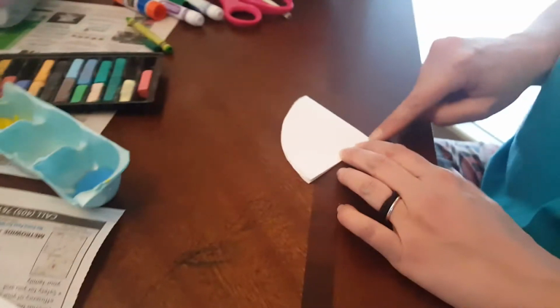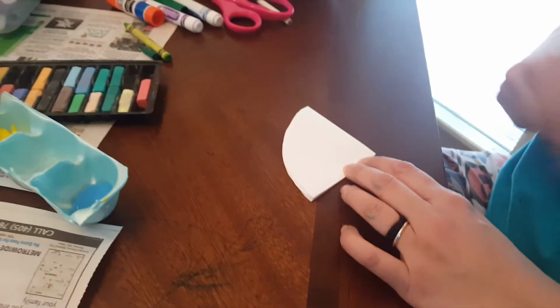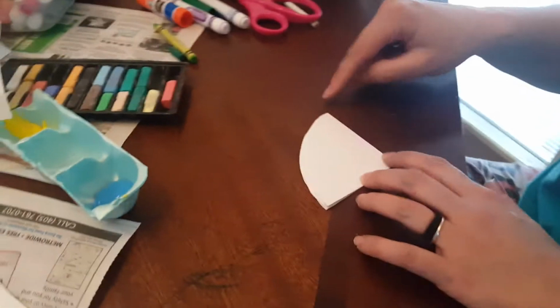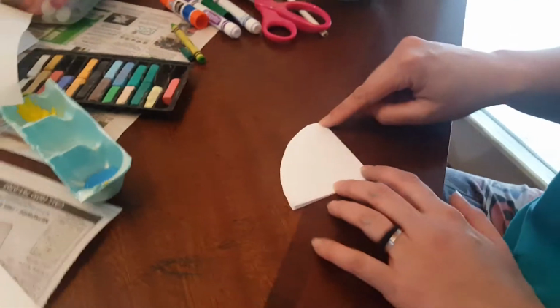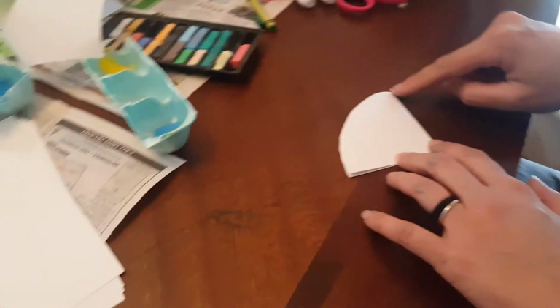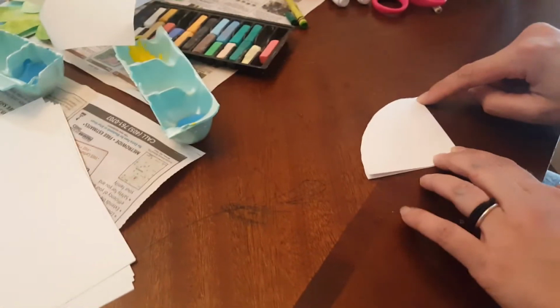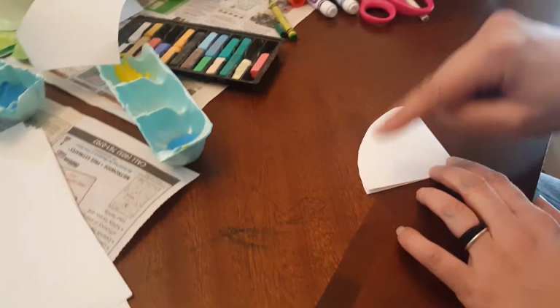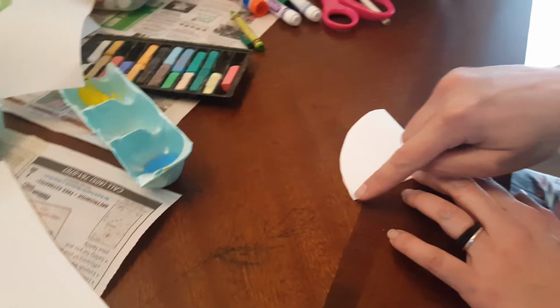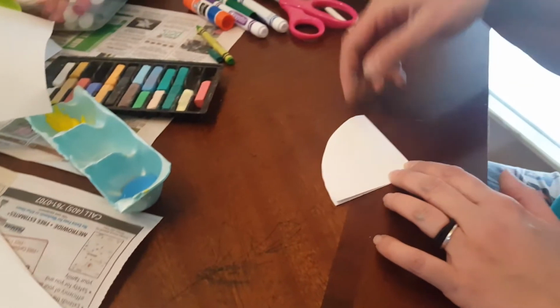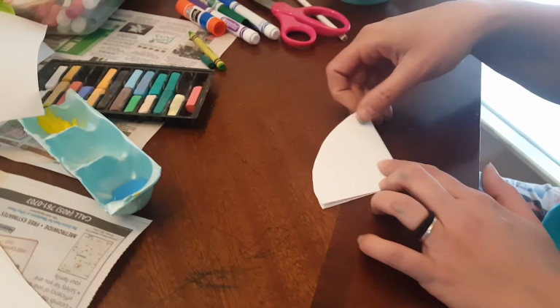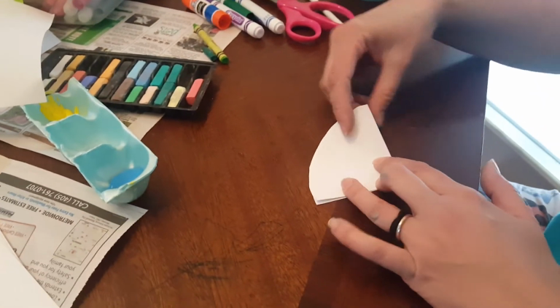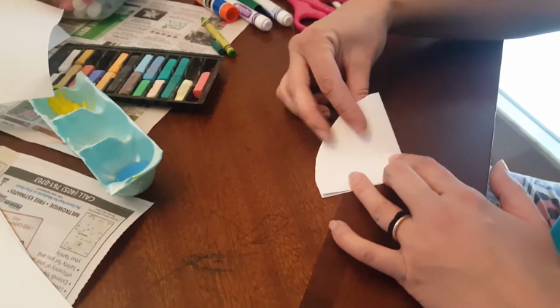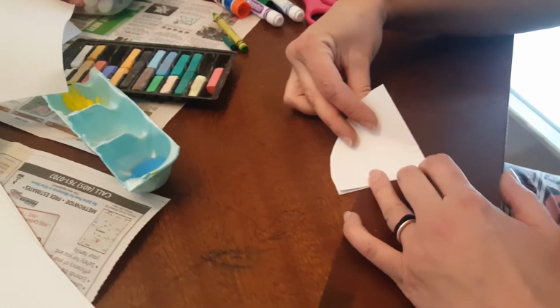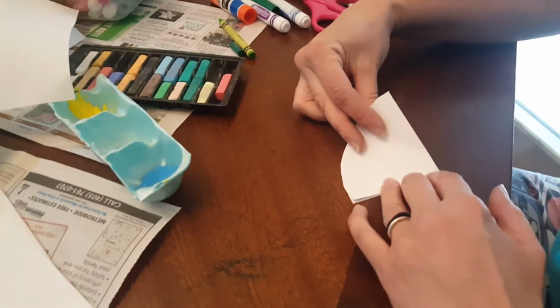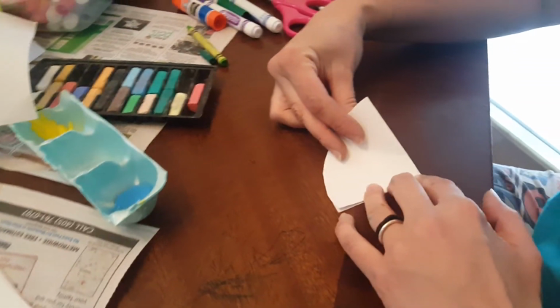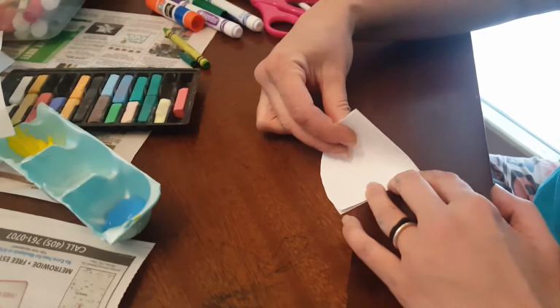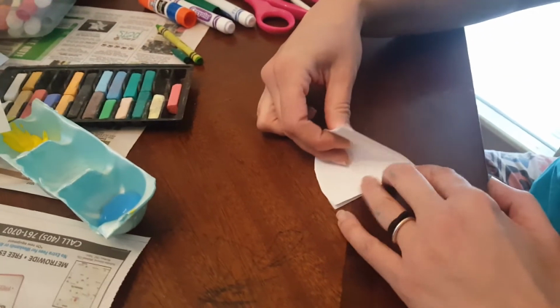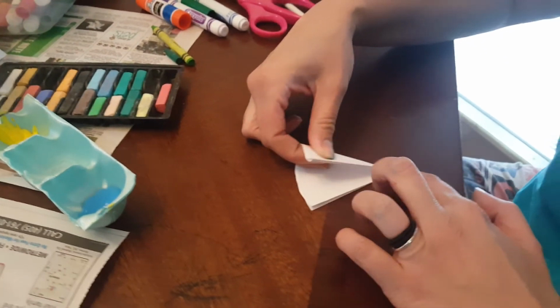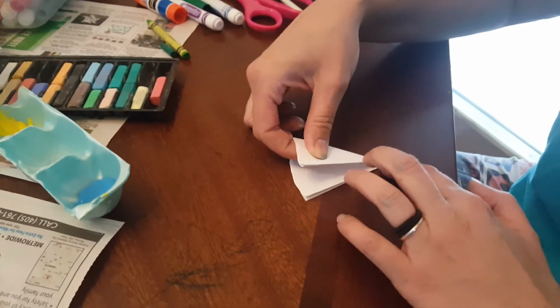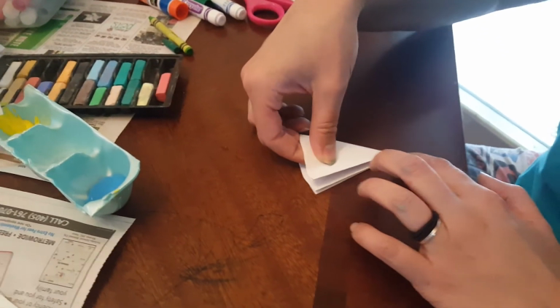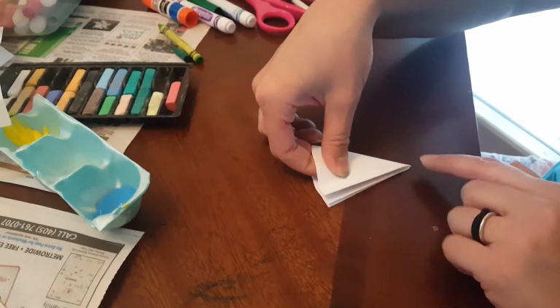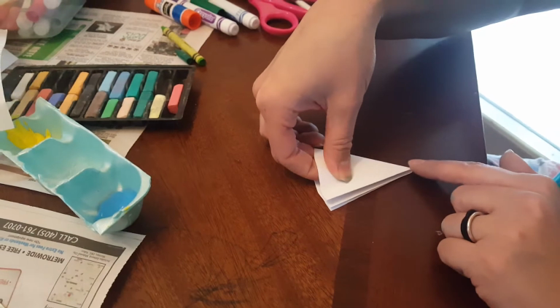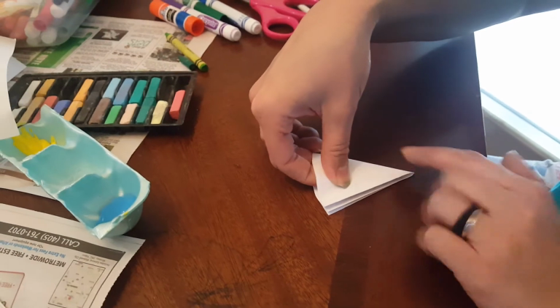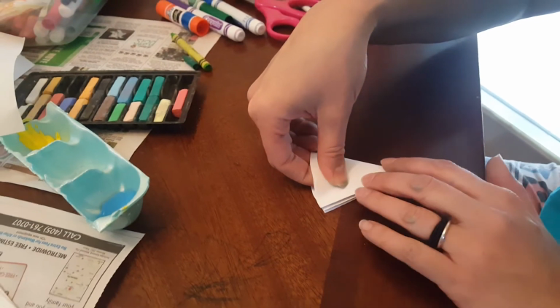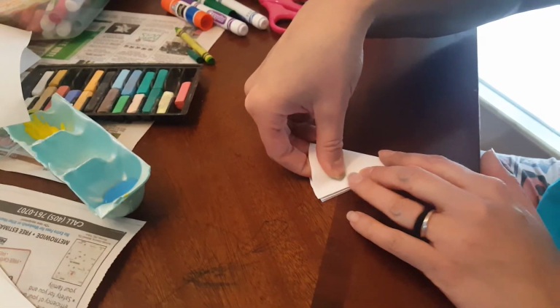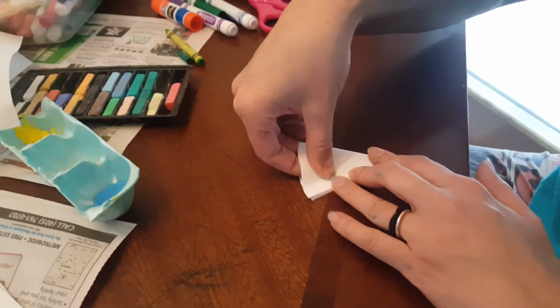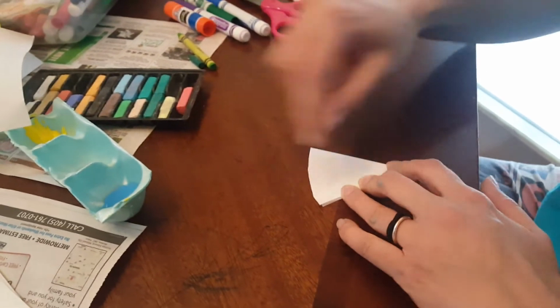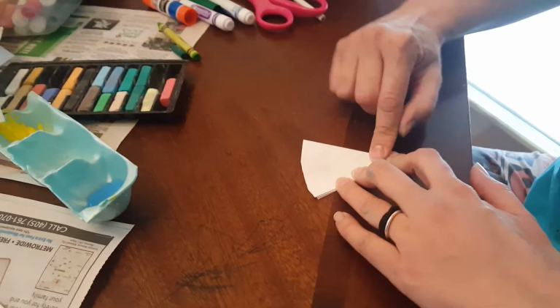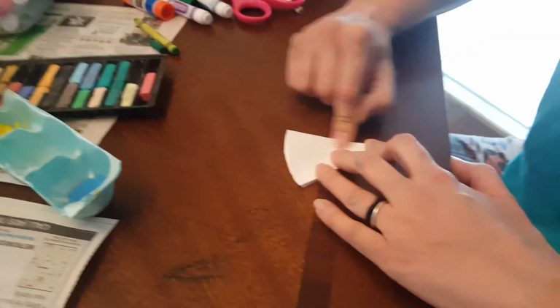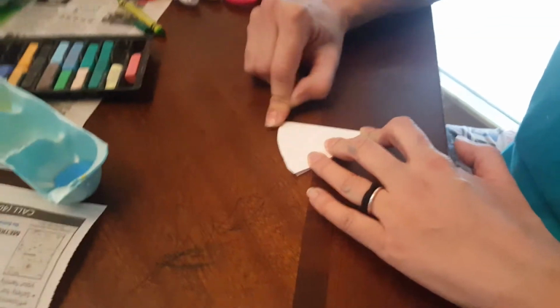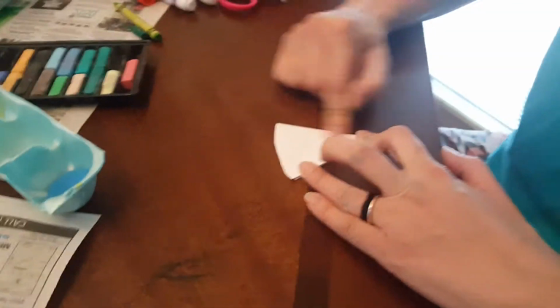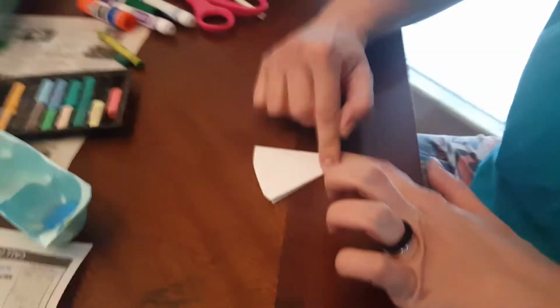Put your rainbow at the top again, pointing toward yourself. Take this side of the rainbow and touch that side of the rainbow. Sometimes this is the hardest part to get it to line up — just try to keep this nice and sharp at the bottom, just like that.